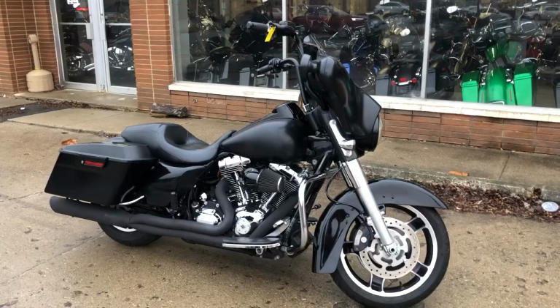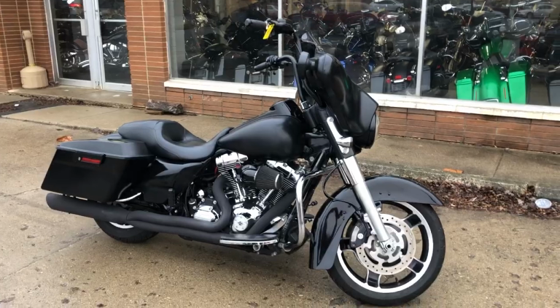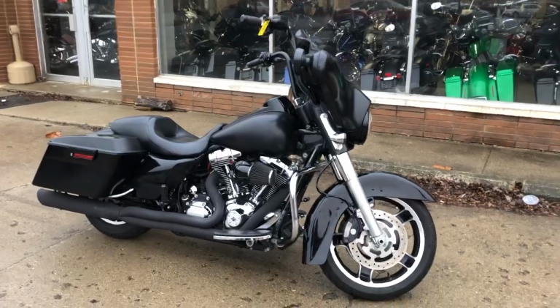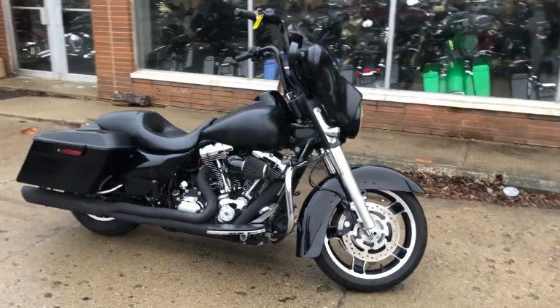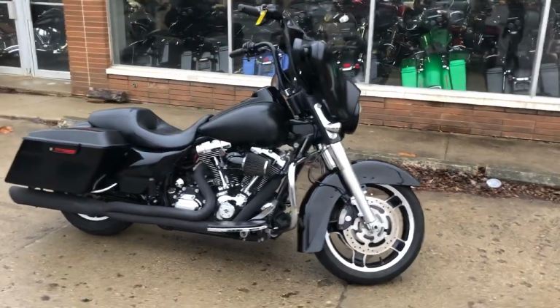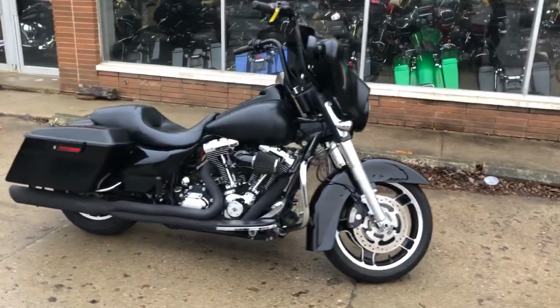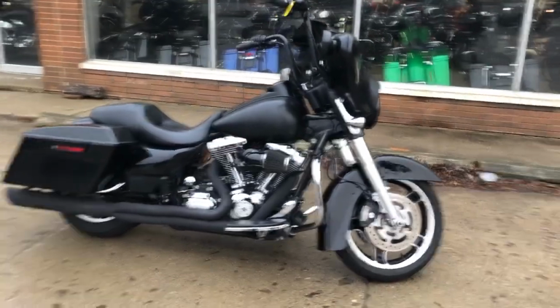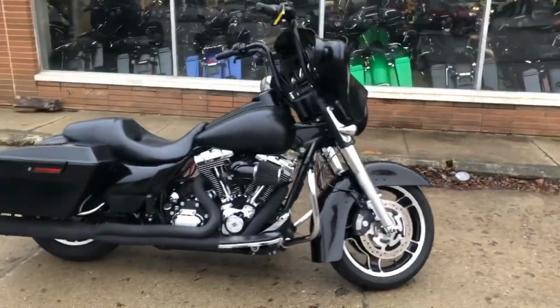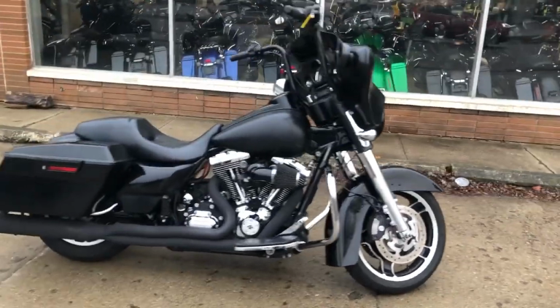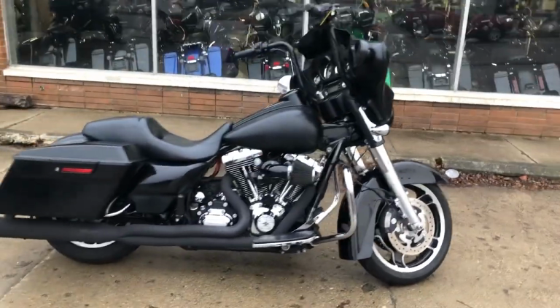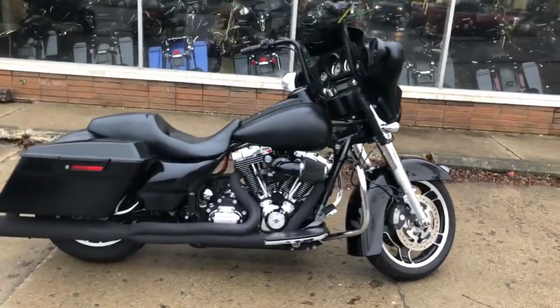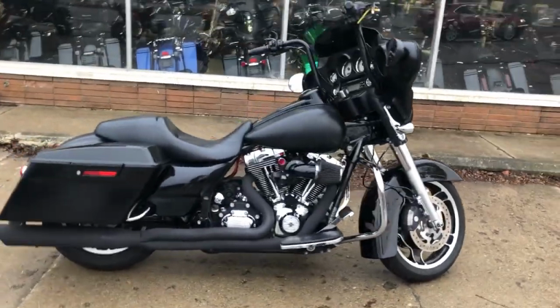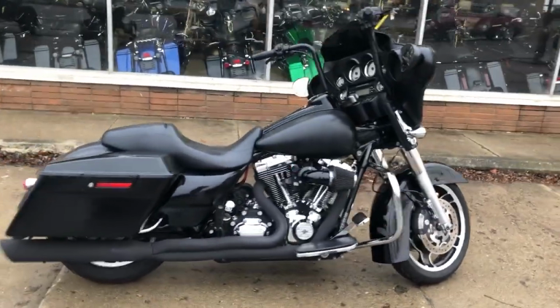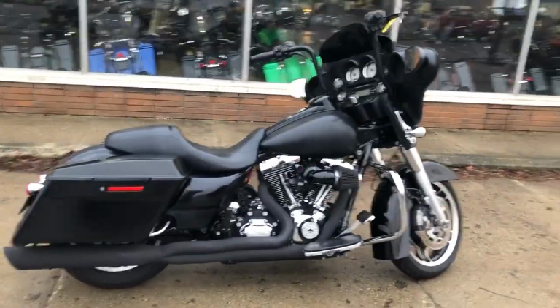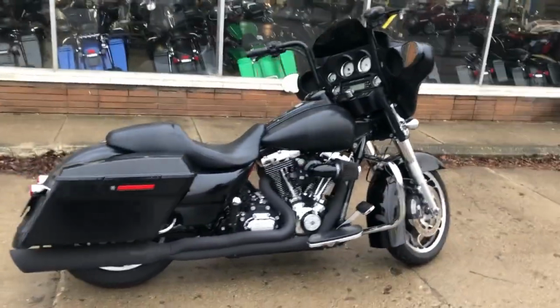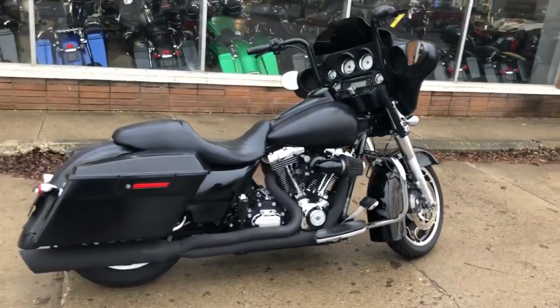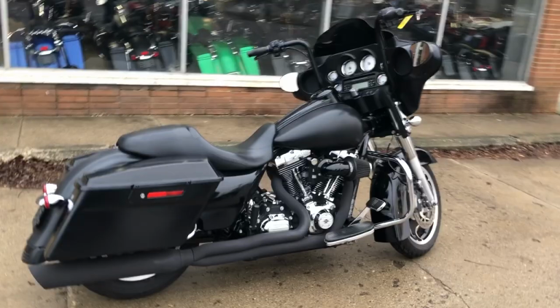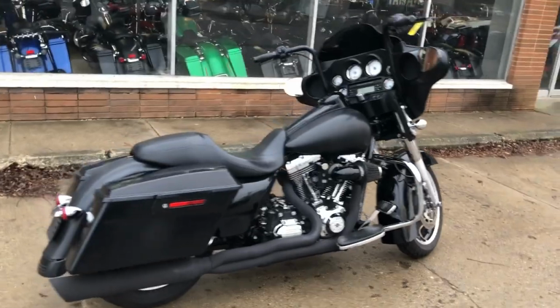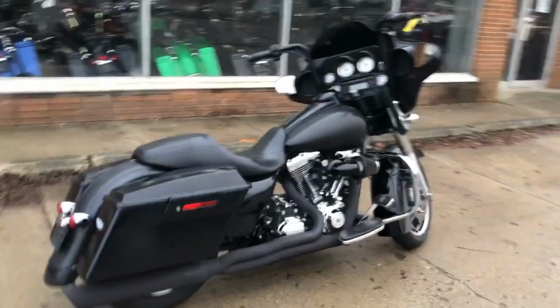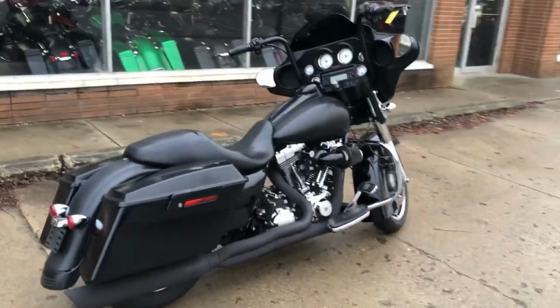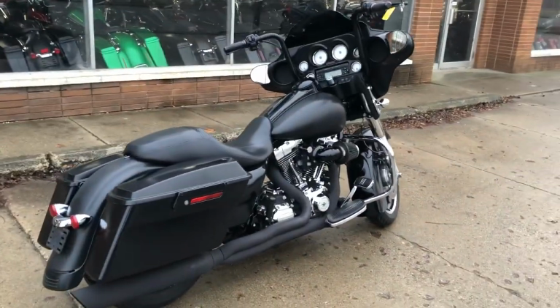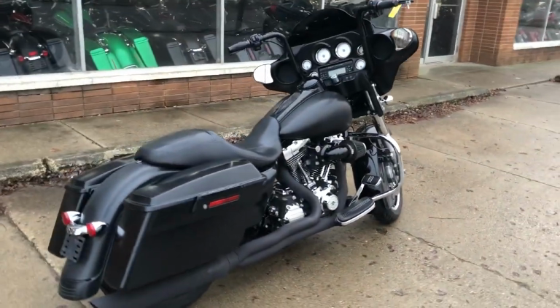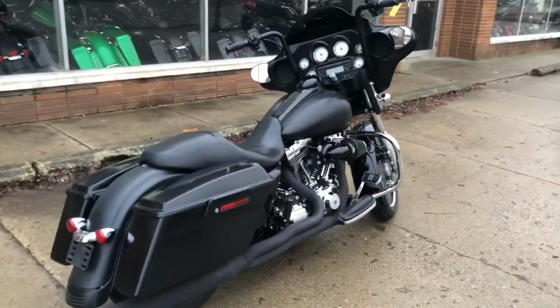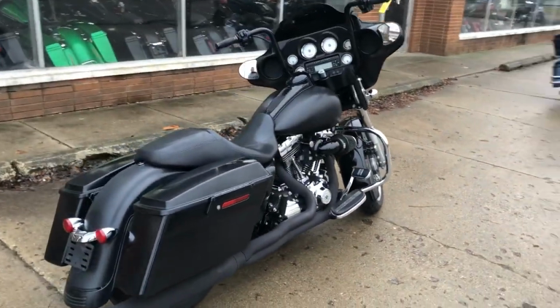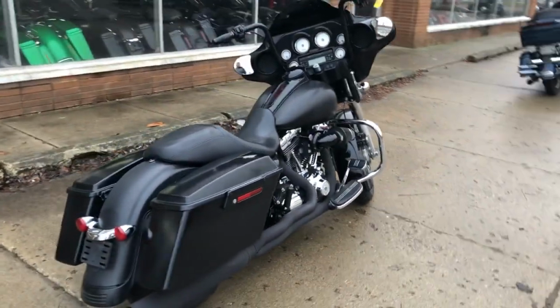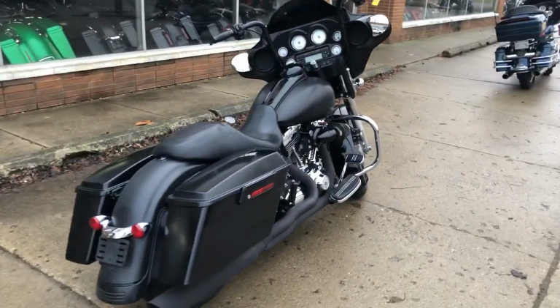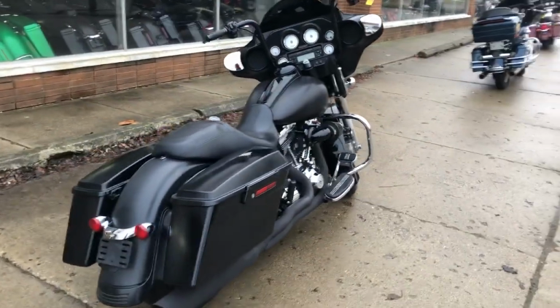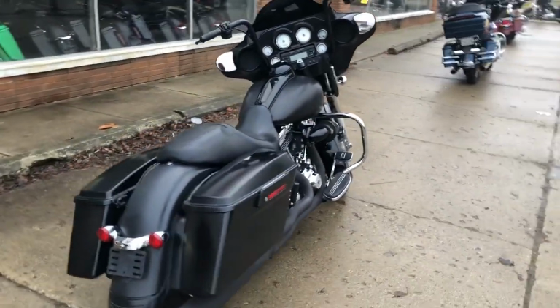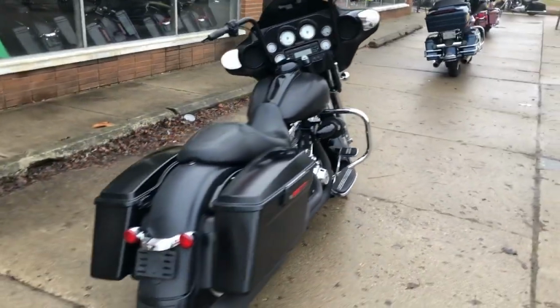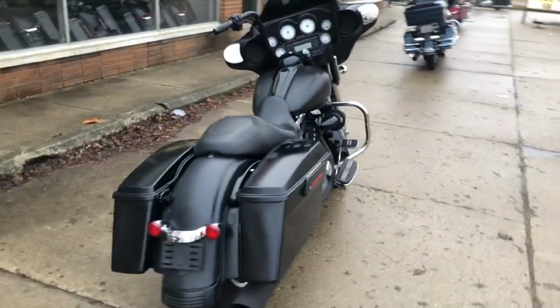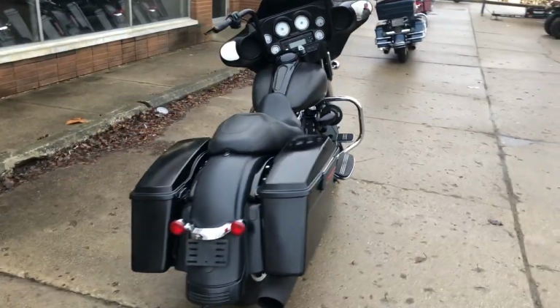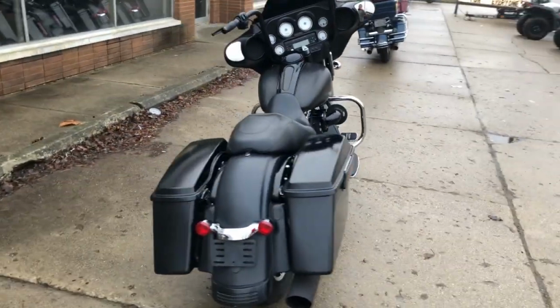Hey guys, ApprovalPowerSports.com here. I have a used Harley Street Glide for sale in Michigan. It's a nice Street Glide with Daymaker headlights, streaming ego intake, and much more.